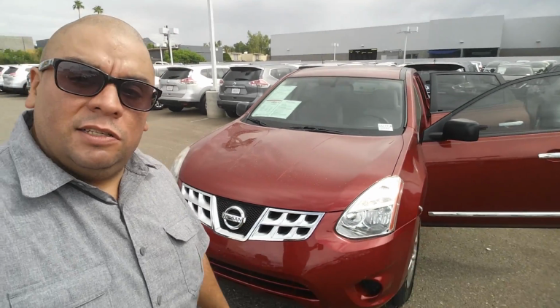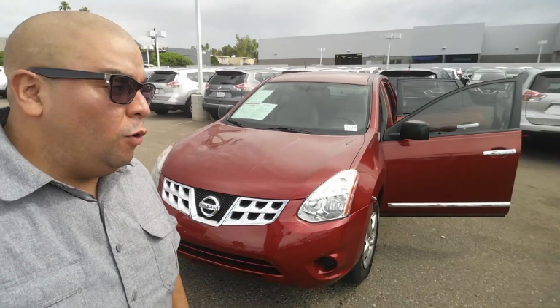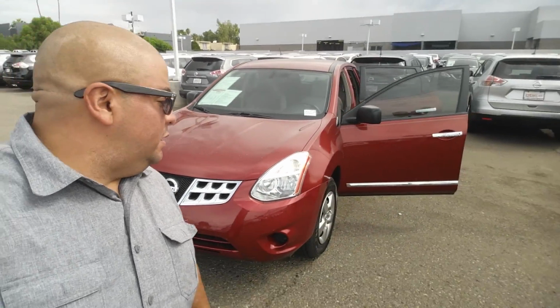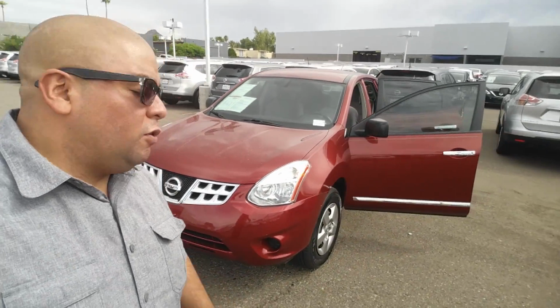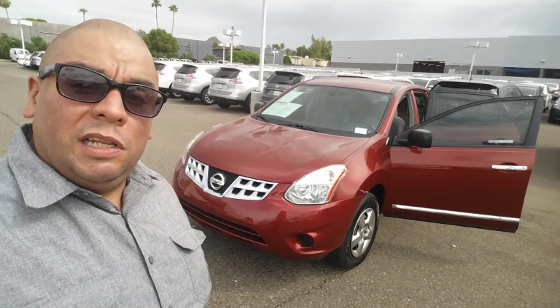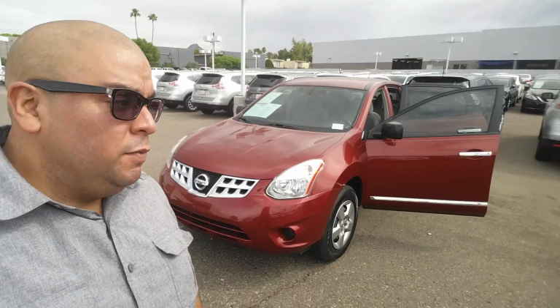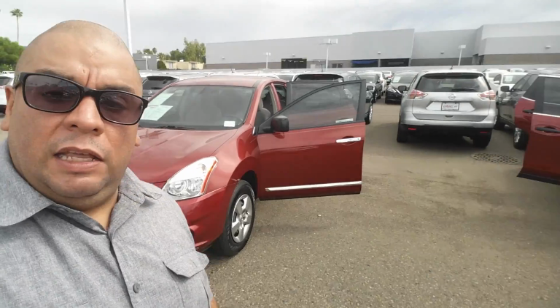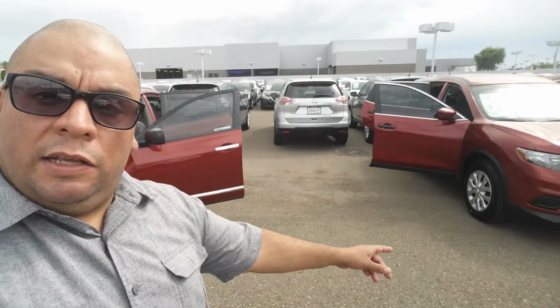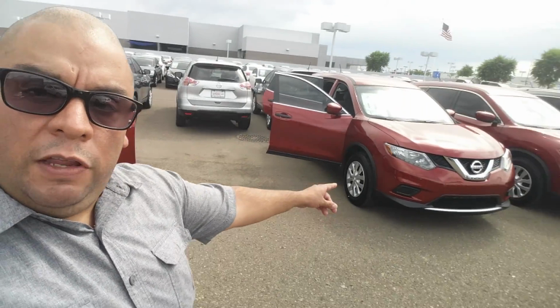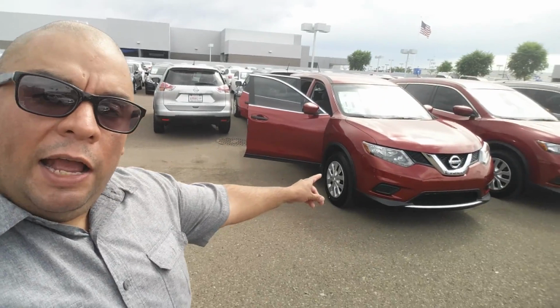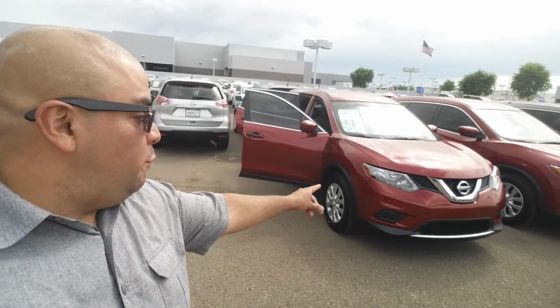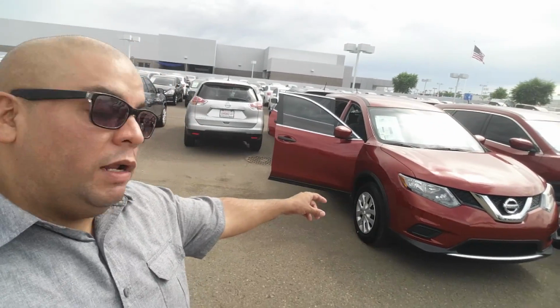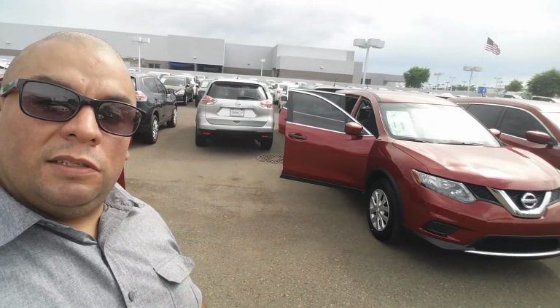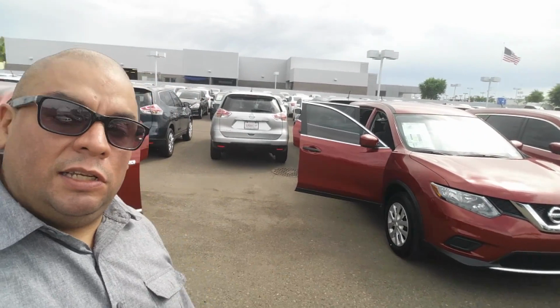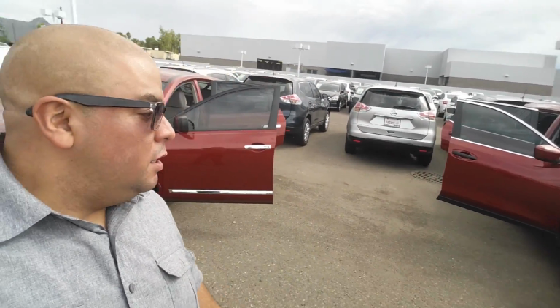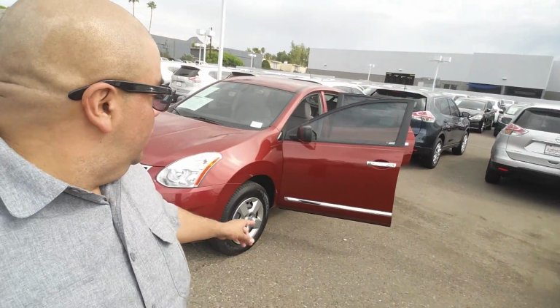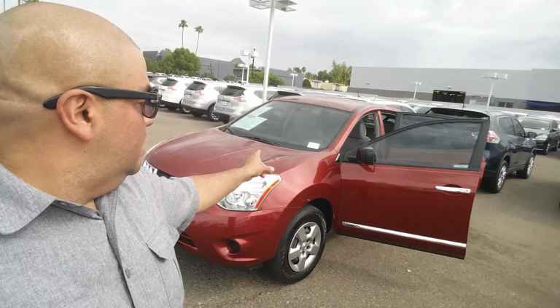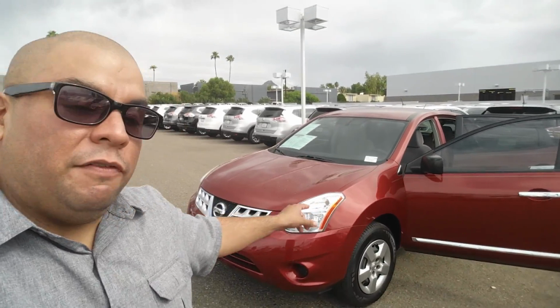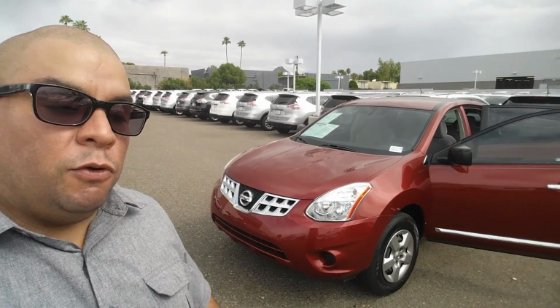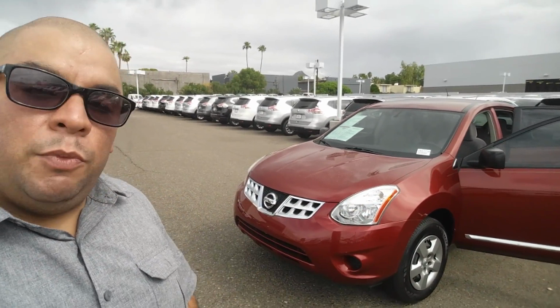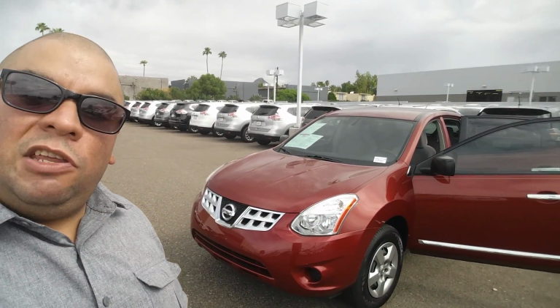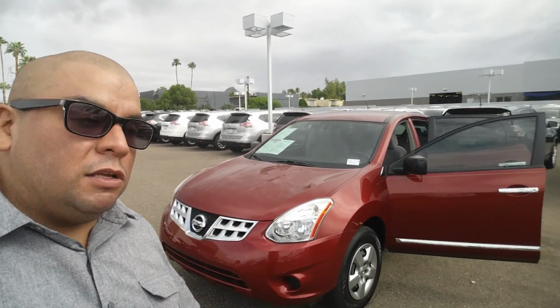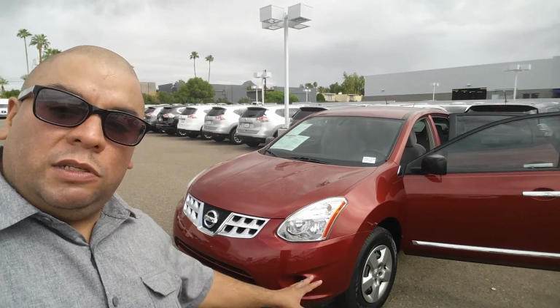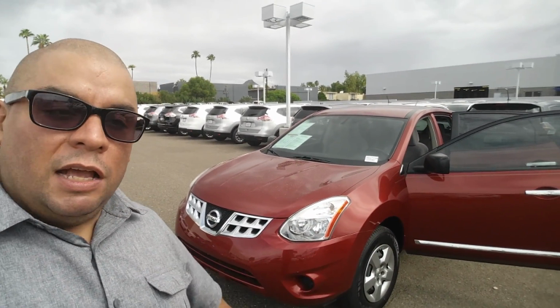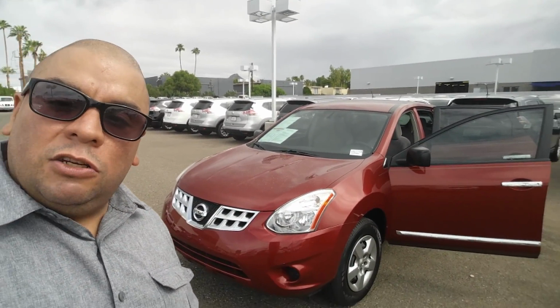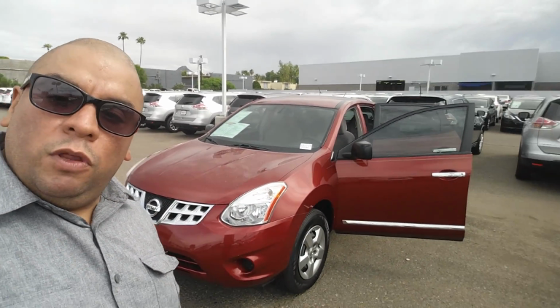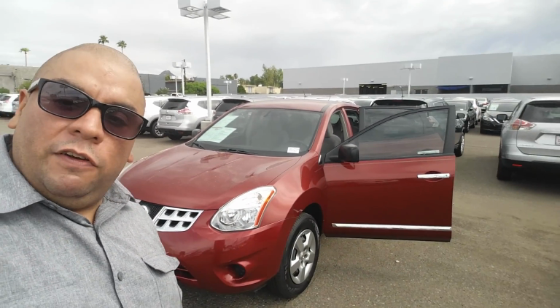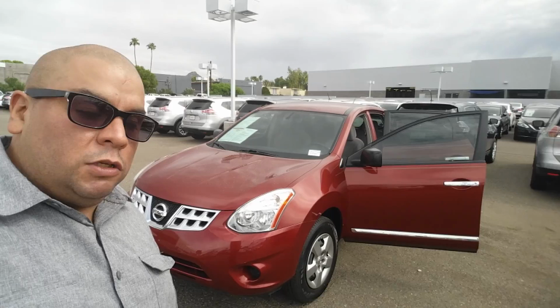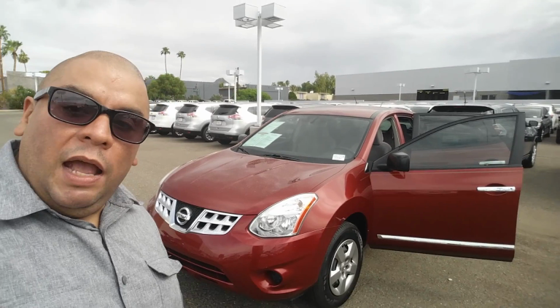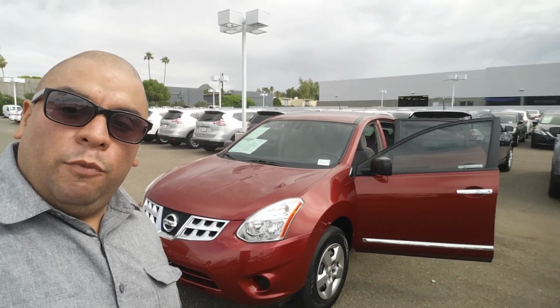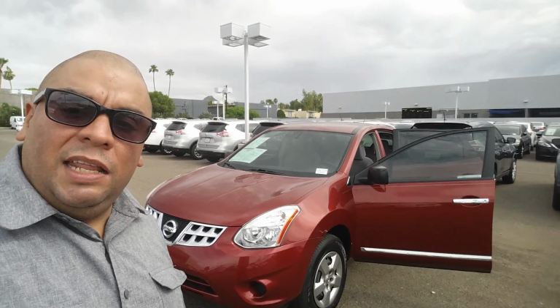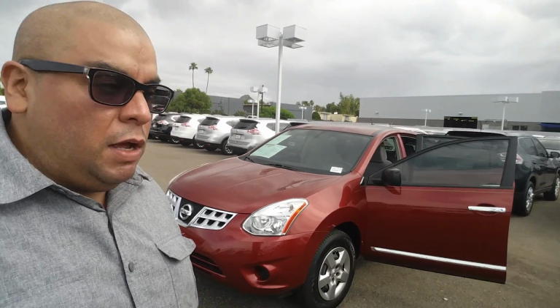This is considered the older body style. It's called the Rogue Select. And then right next to it over here, I do have a brand new one, 2016. The great thing is, a pre-owned one is going to come with a 7-year, 100,000-mile warranty as long as the car is not more than 5 years old and doesn't have more than 80,000 miles.